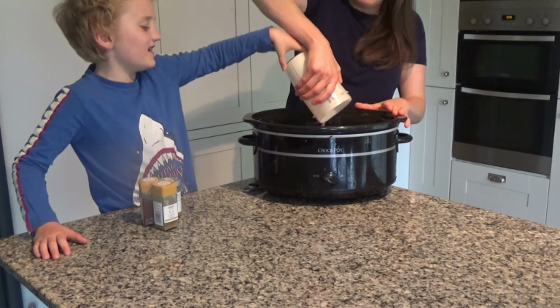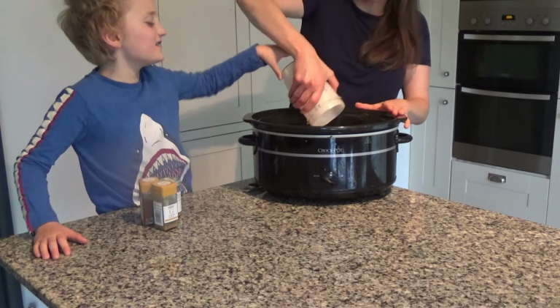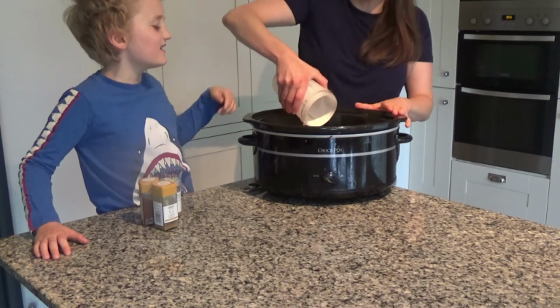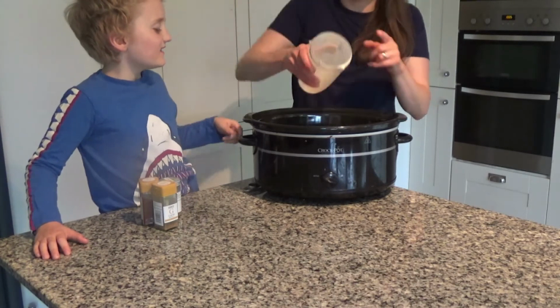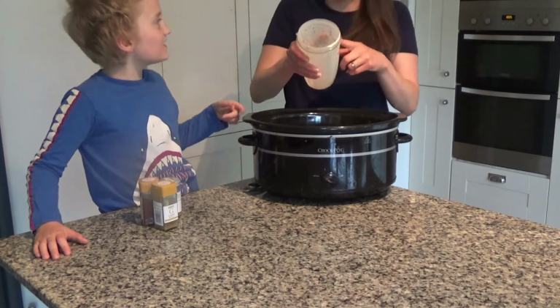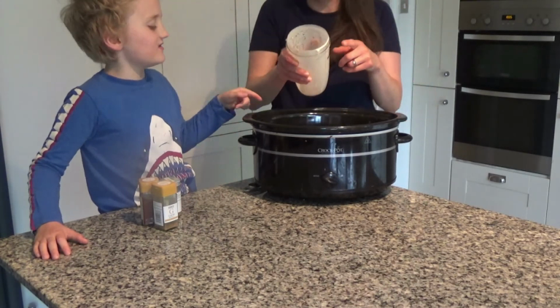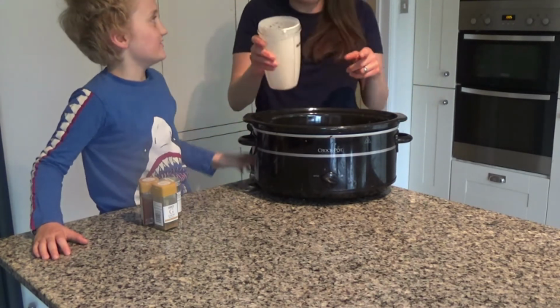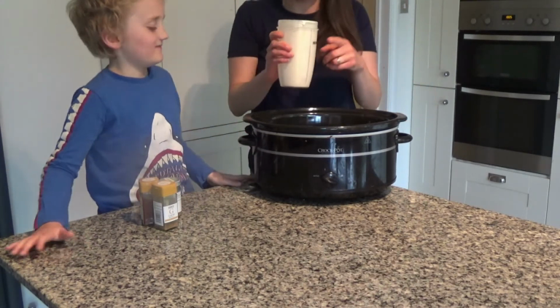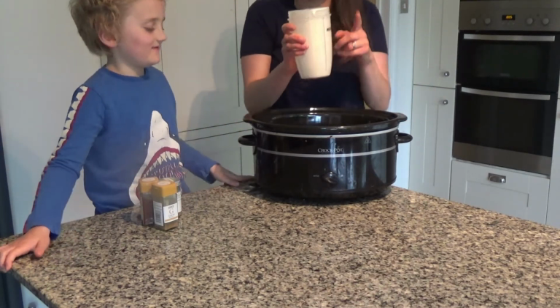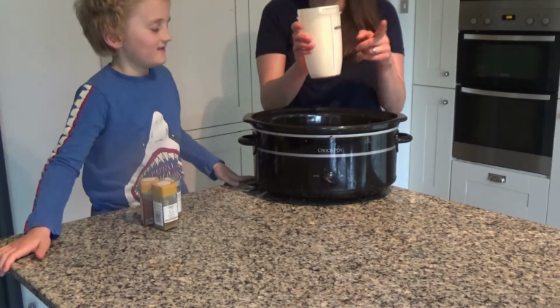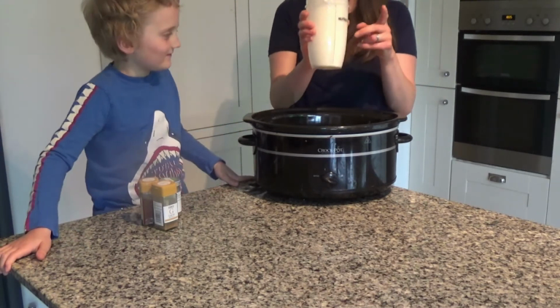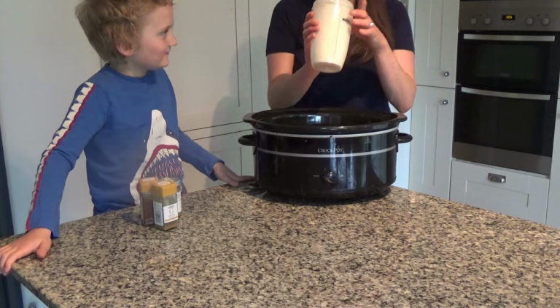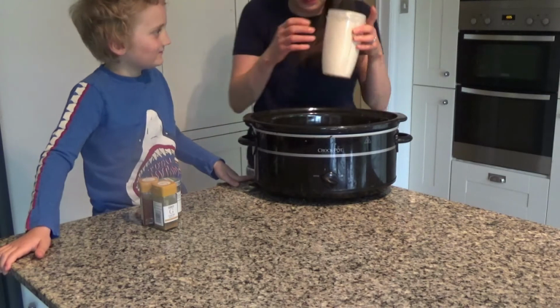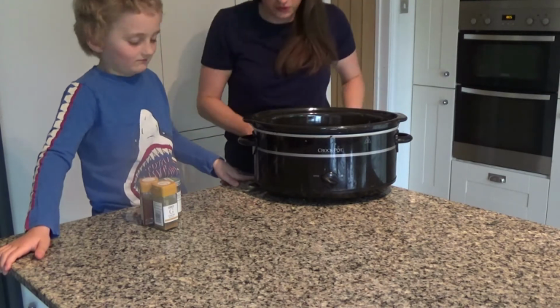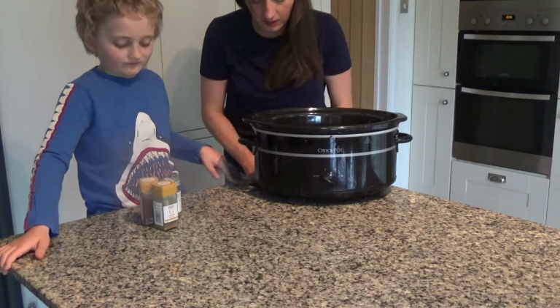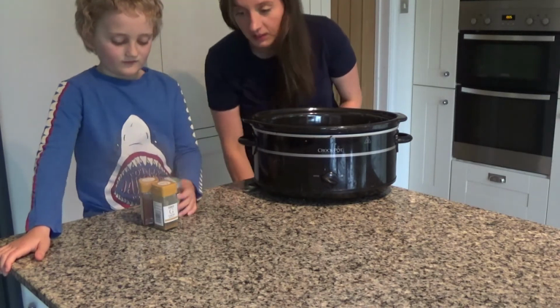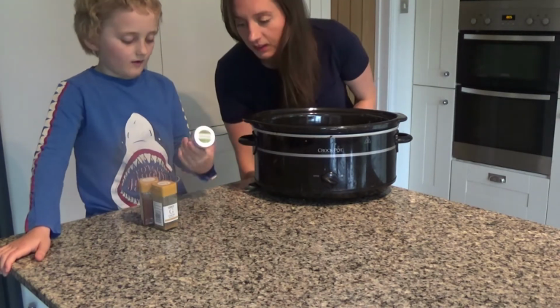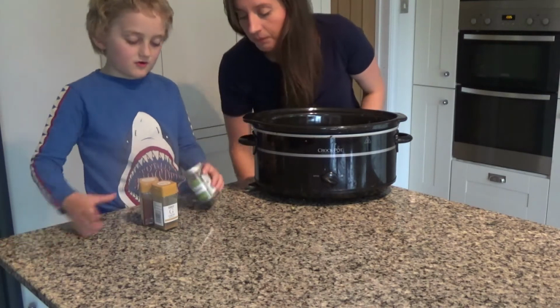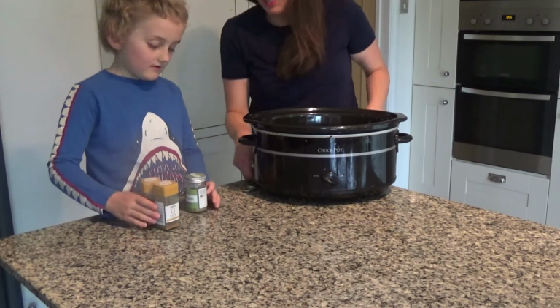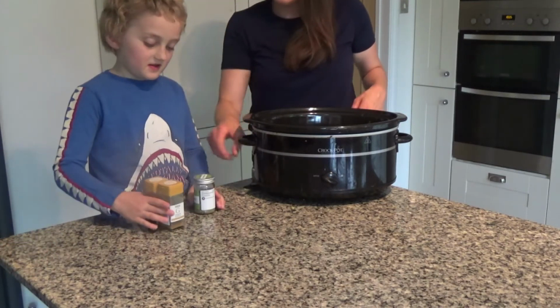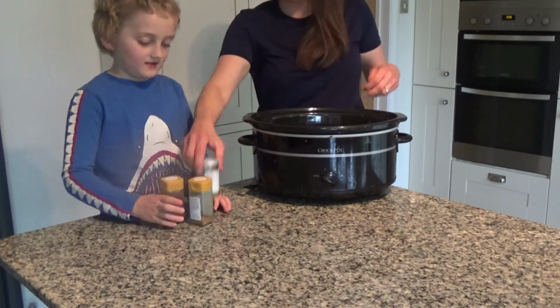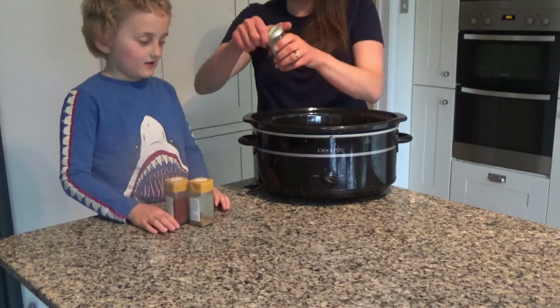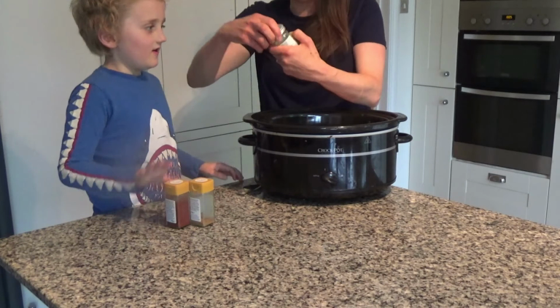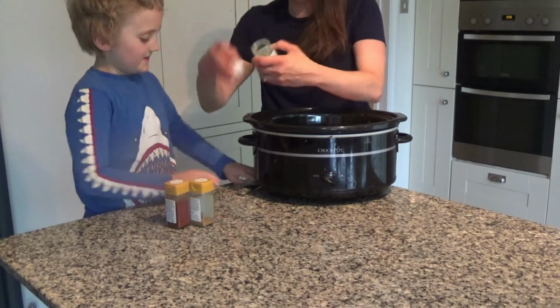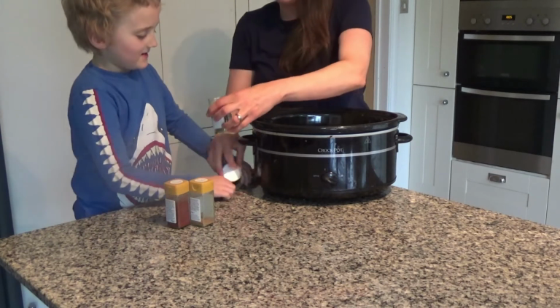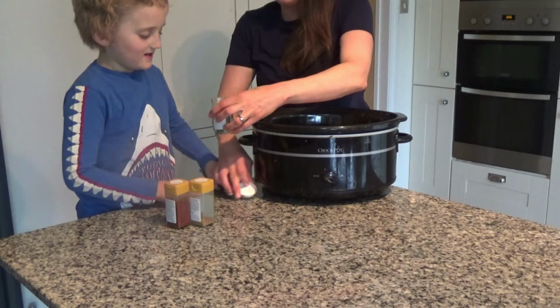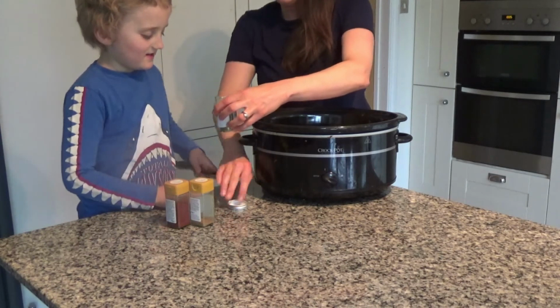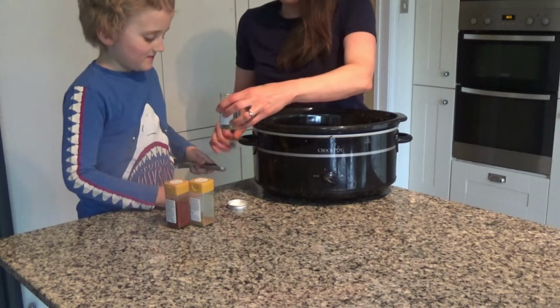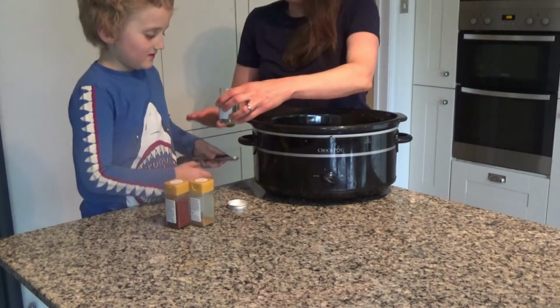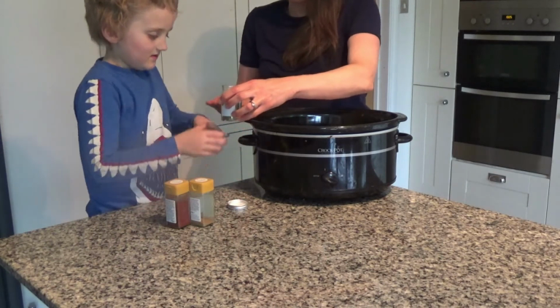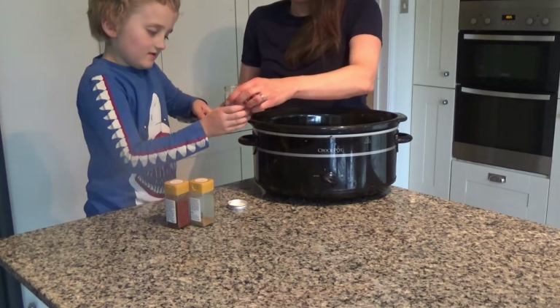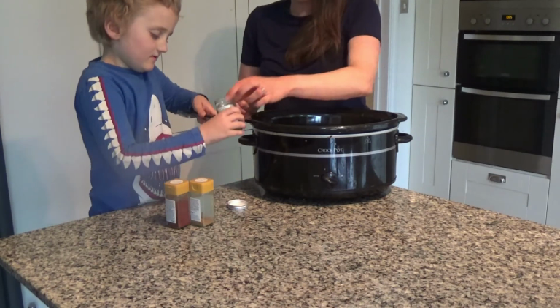If you don't like coconut milk, that is a brilliant alternative I think. And then you're going to put in one teaspoon of oregano.